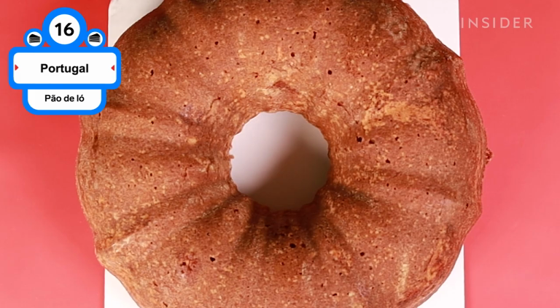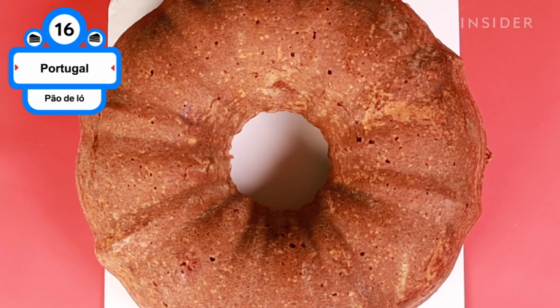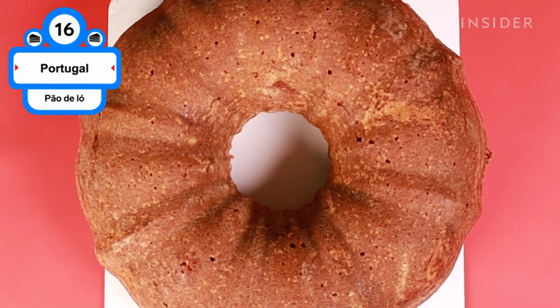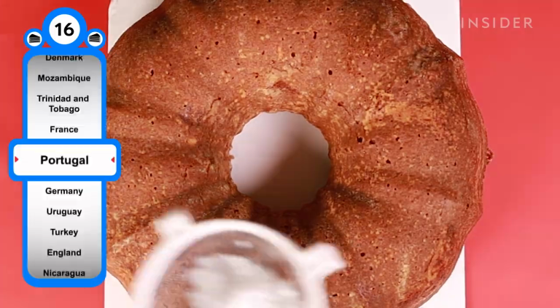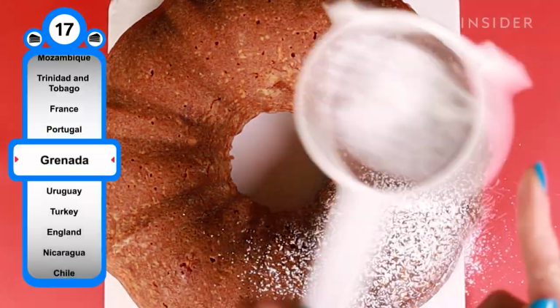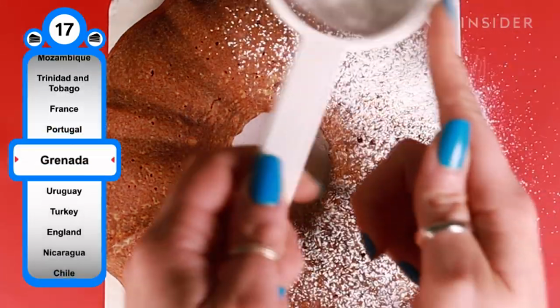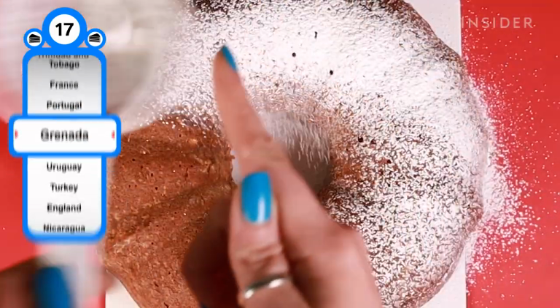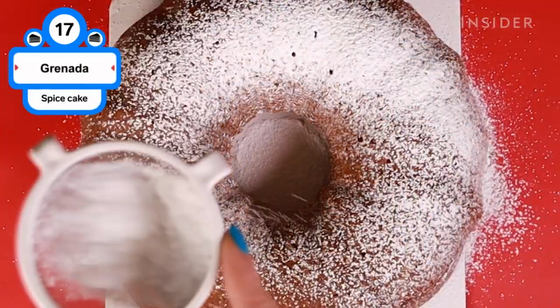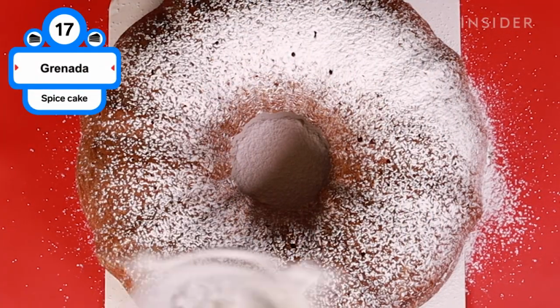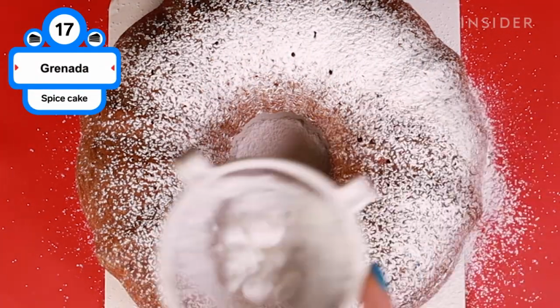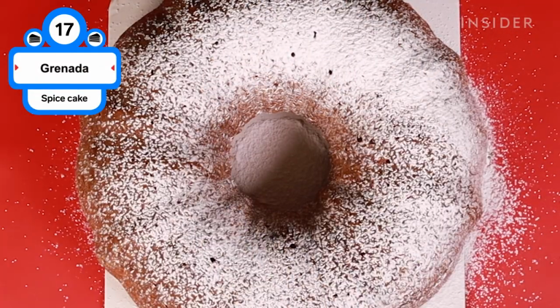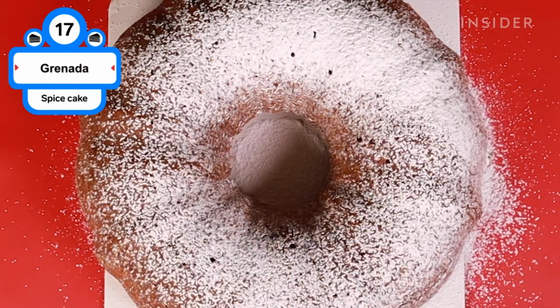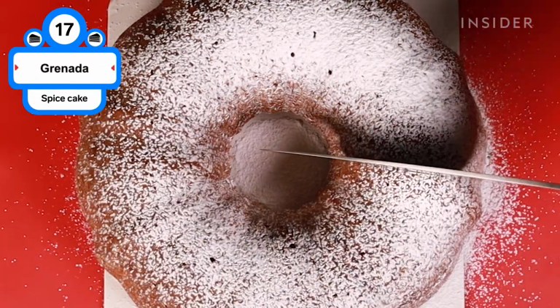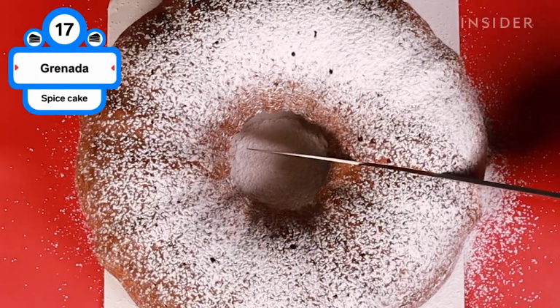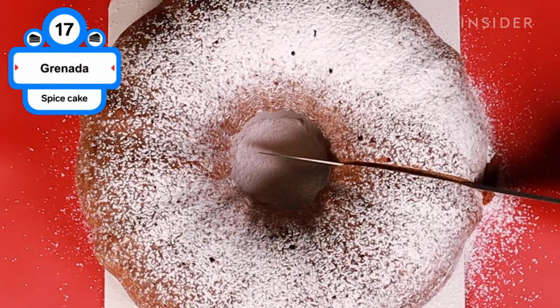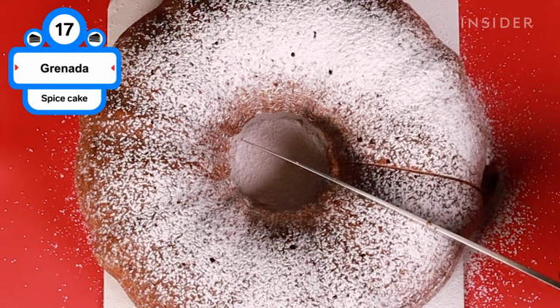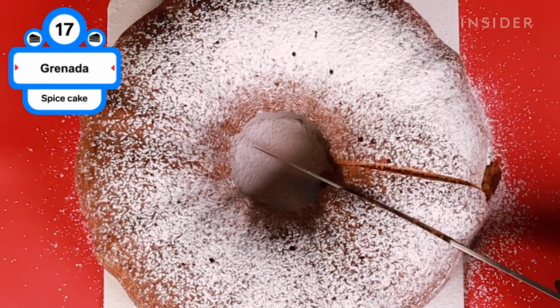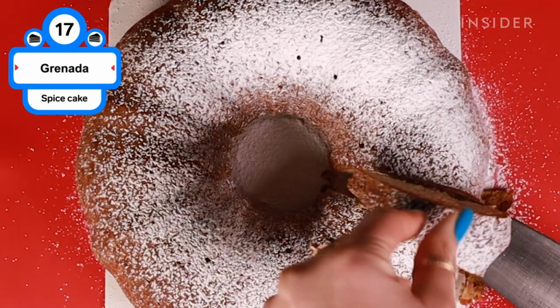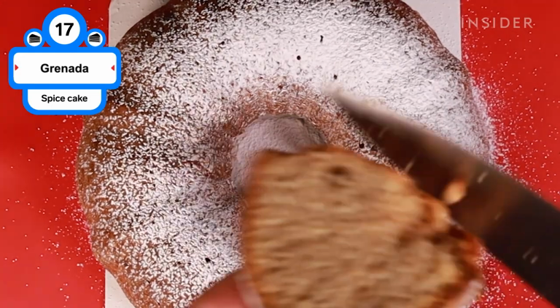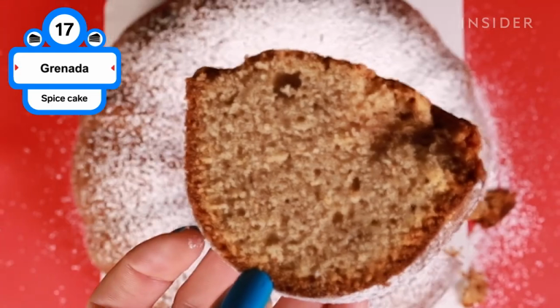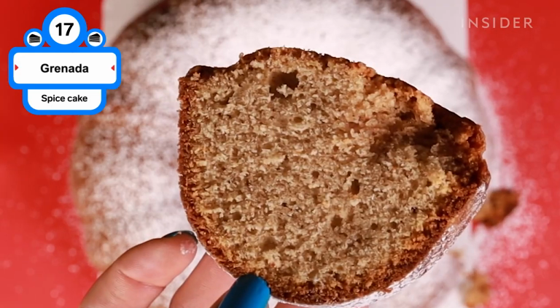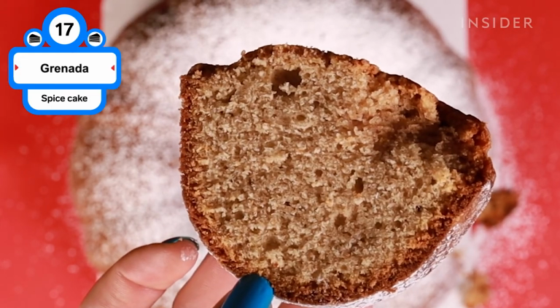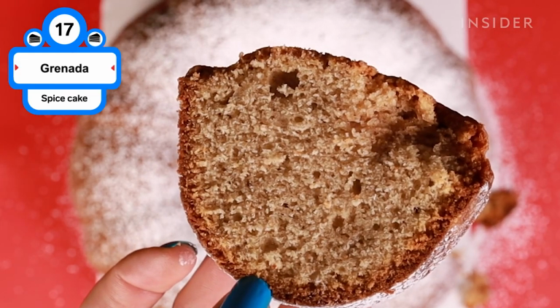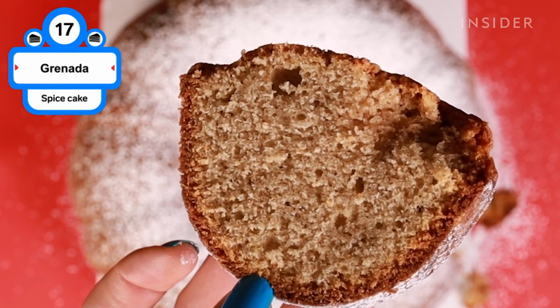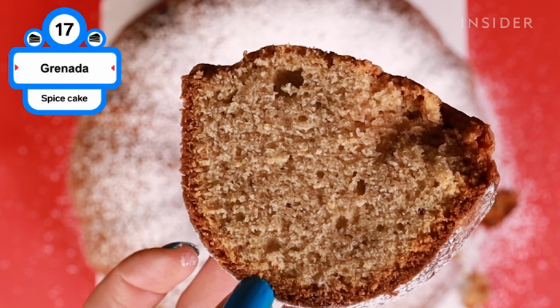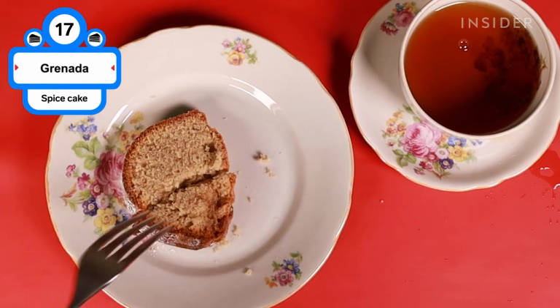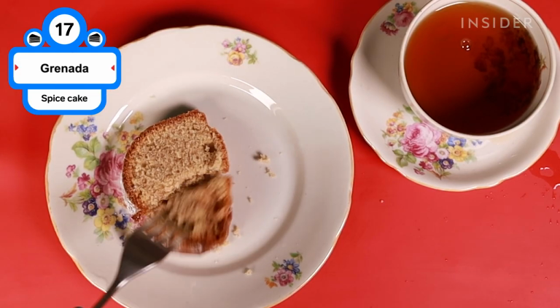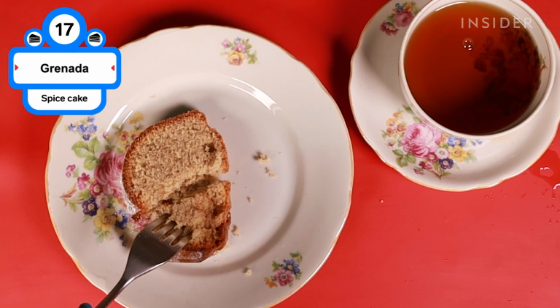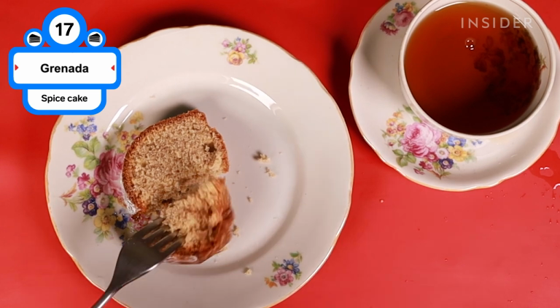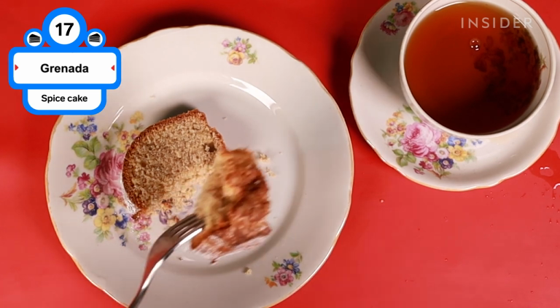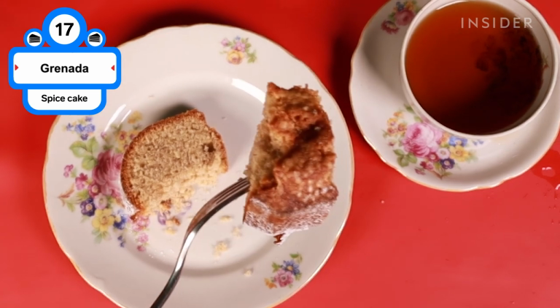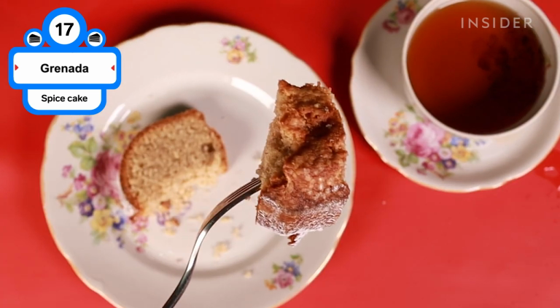Grenada has been called Spice Island thanks to its abundance of spices like cinnamon, nutmeg, cloves, and allspice, all of which make an appearance in Grenadian spice cake. The aromatic batter is baked until it's spongy and slightly dense, and the cake can be eaten after dinner with a cup of strong coffee.